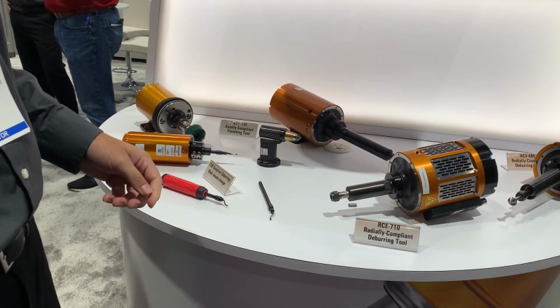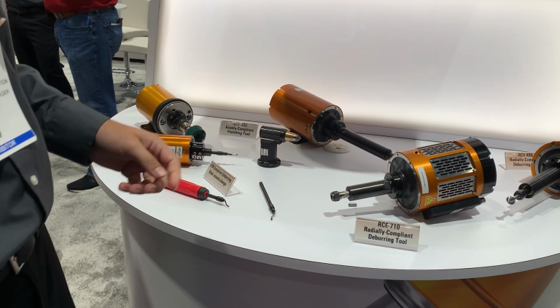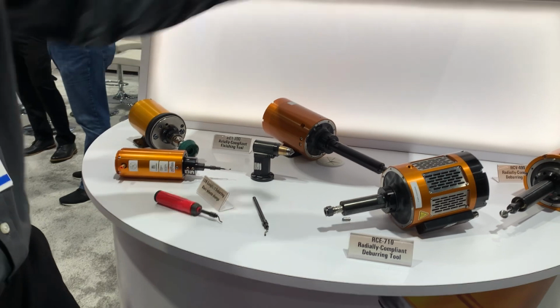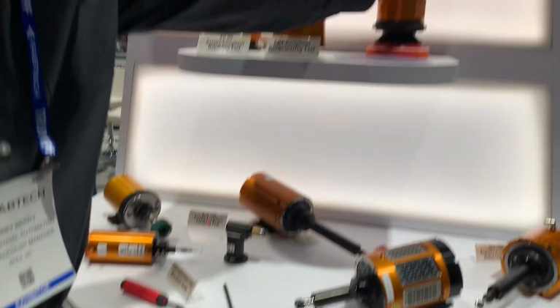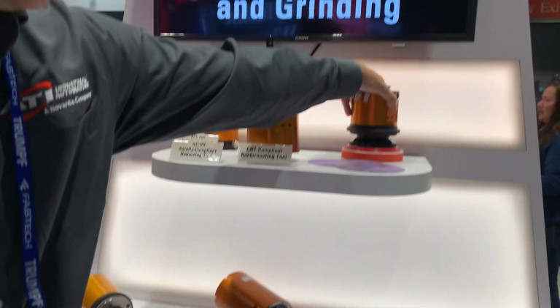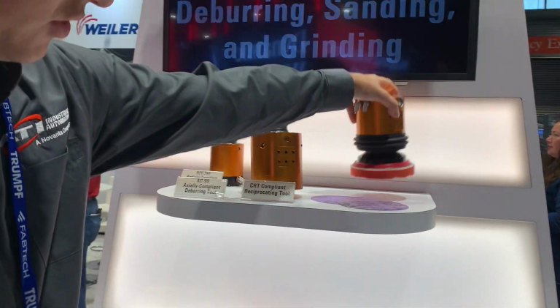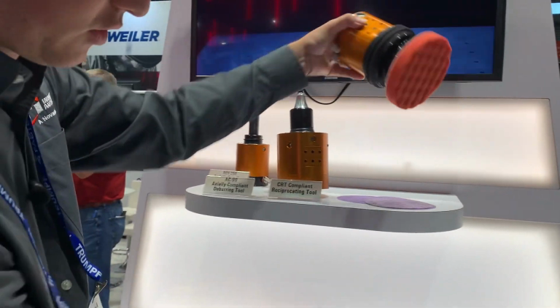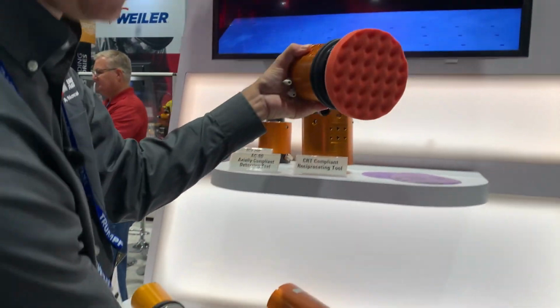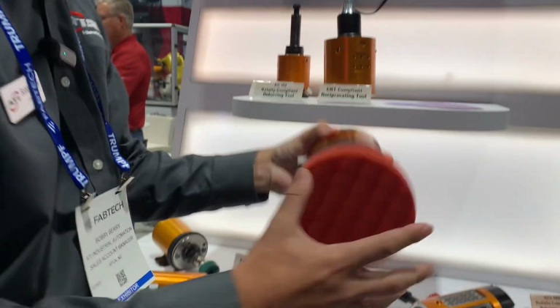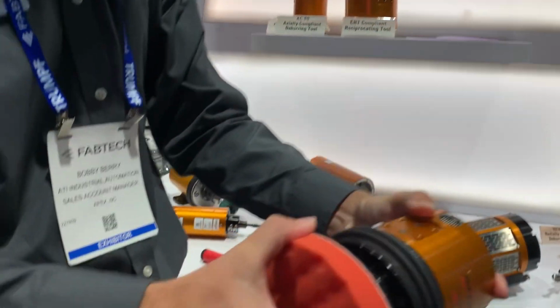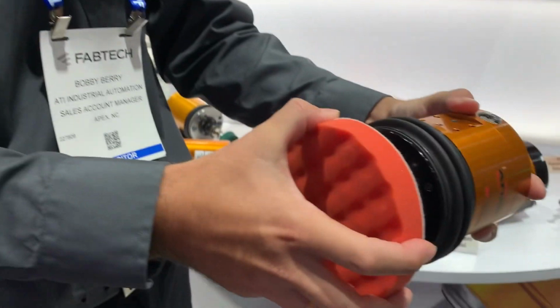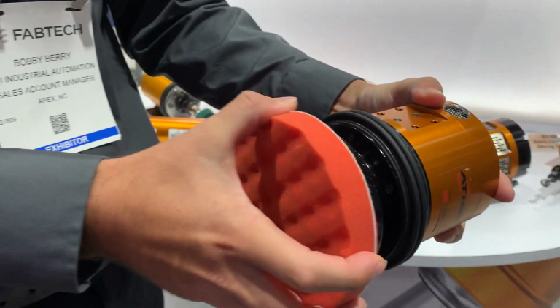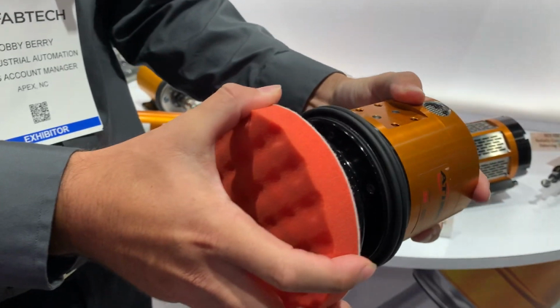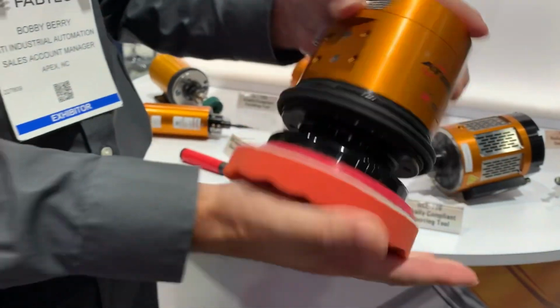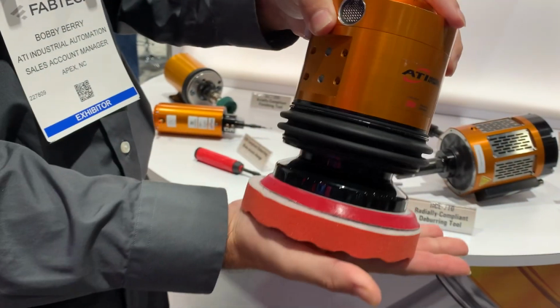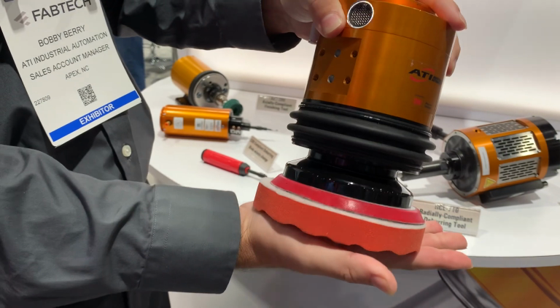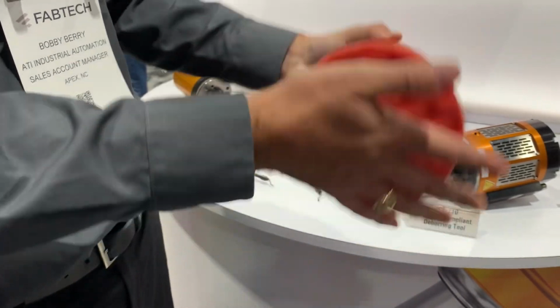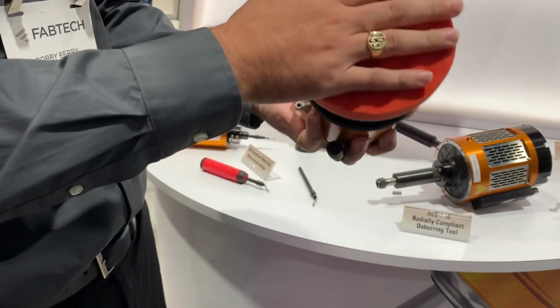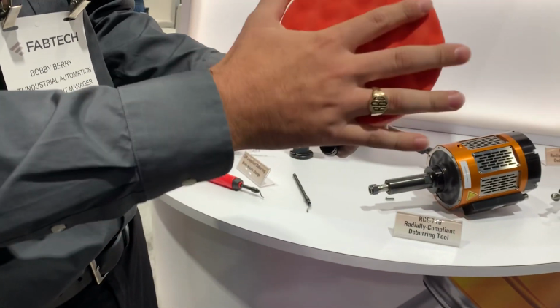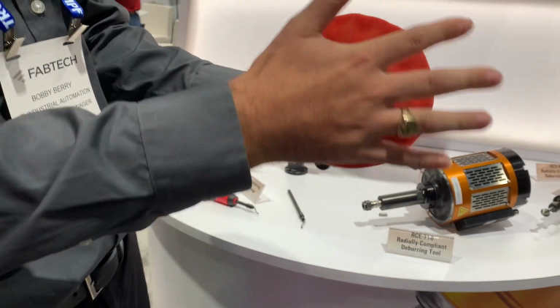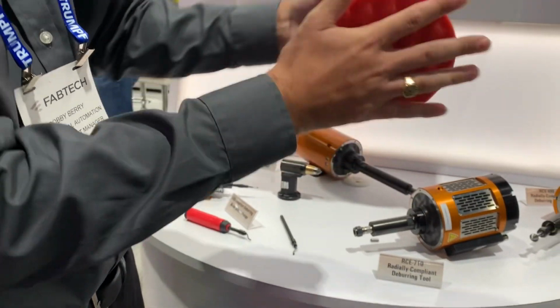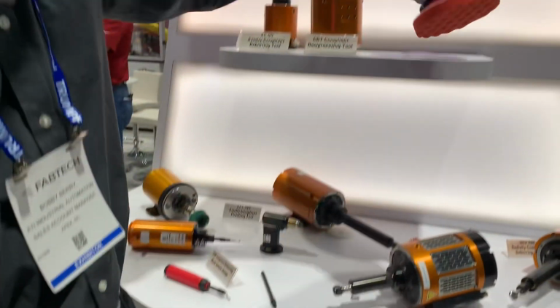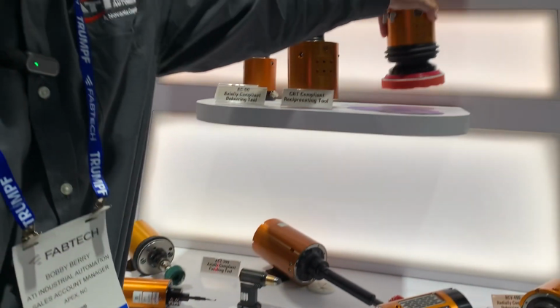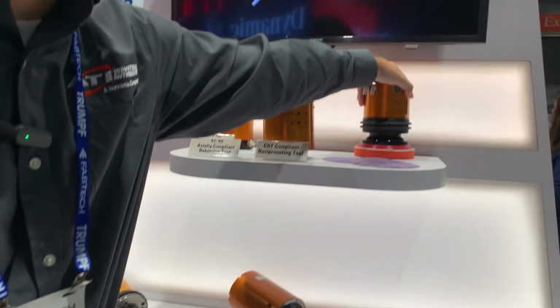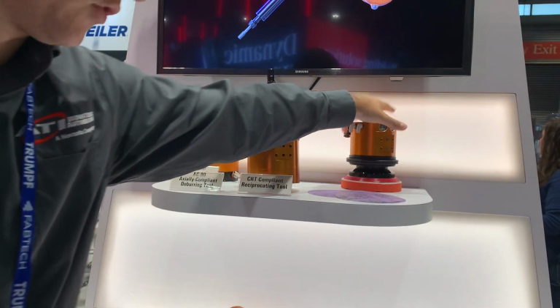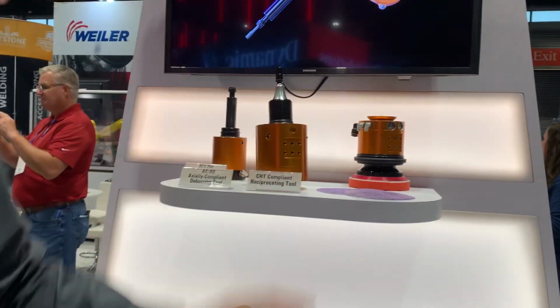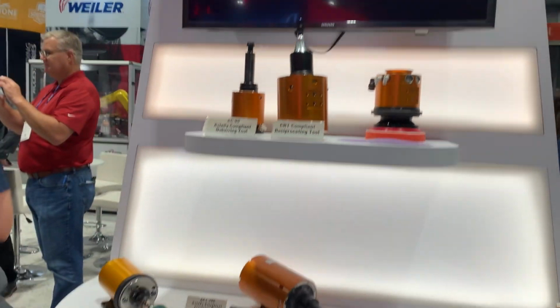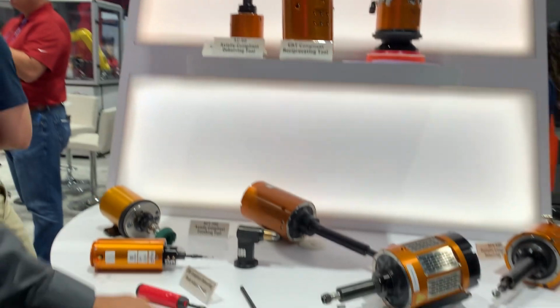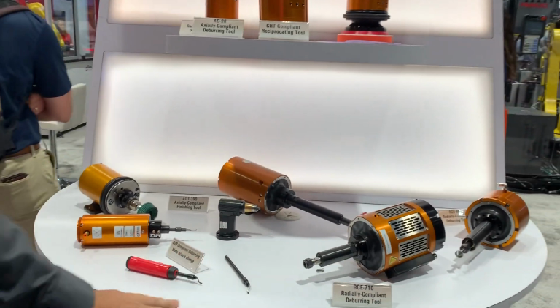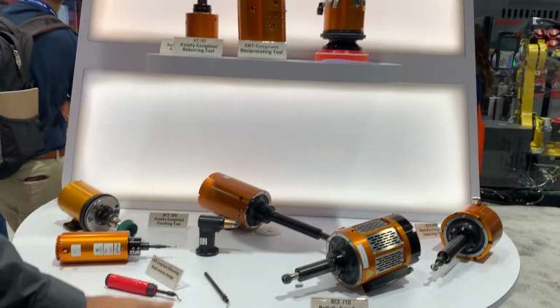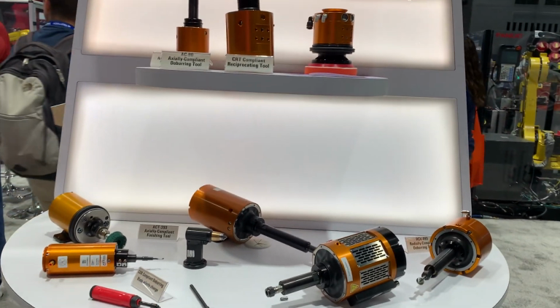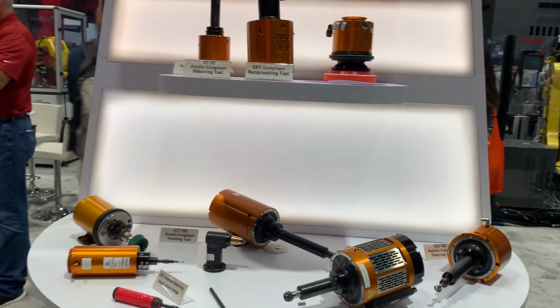Along with the radial compliant tools, we also have axial compliant tools. This is a sander that's able to work with ergonomic surfaces, rounded surfaces, and be able to keep that constant pressure.